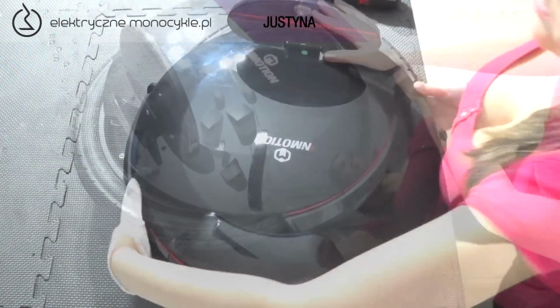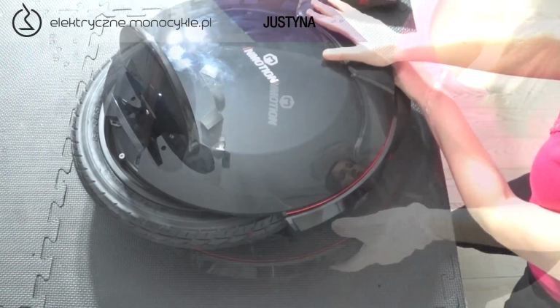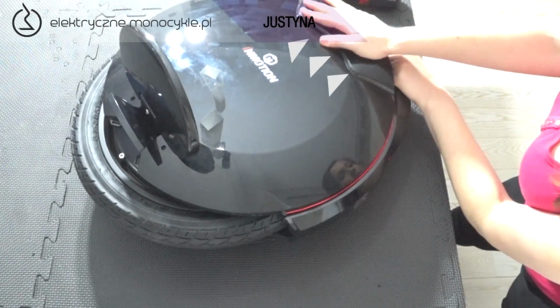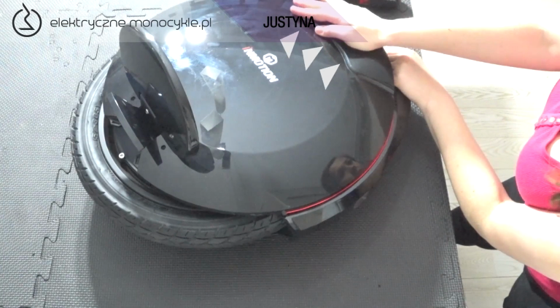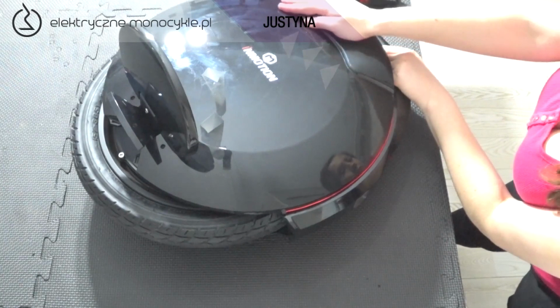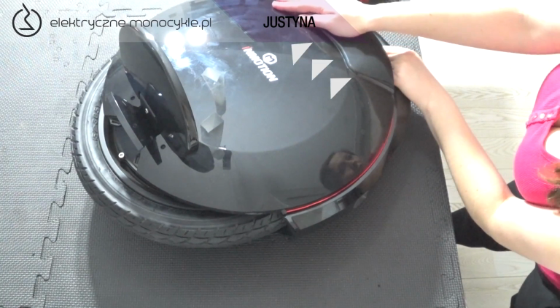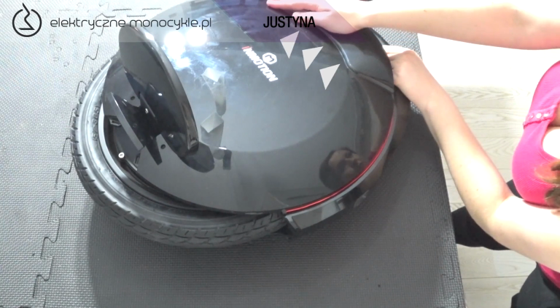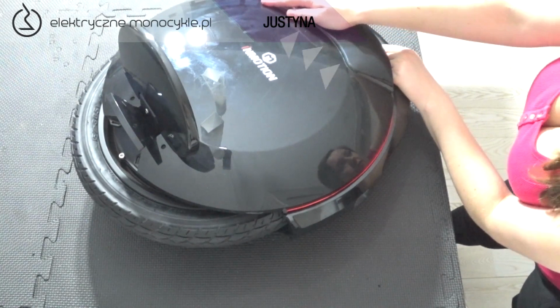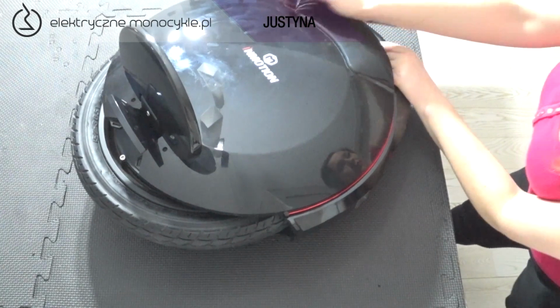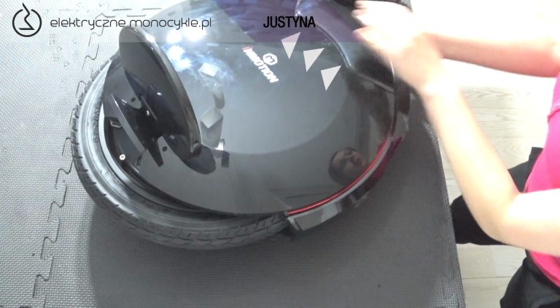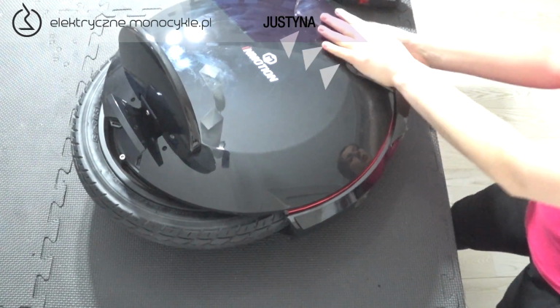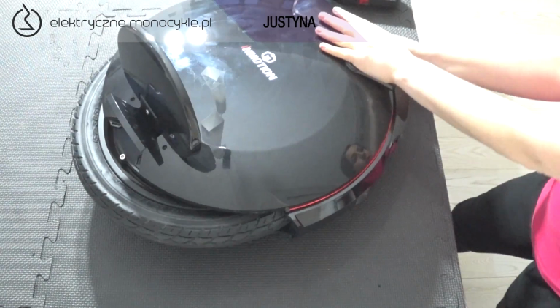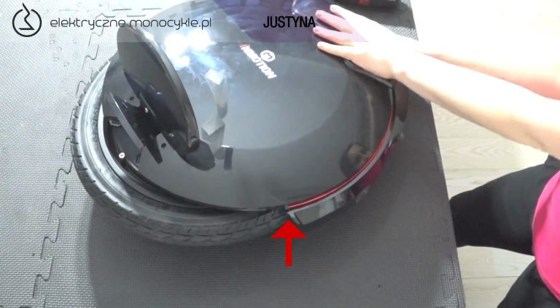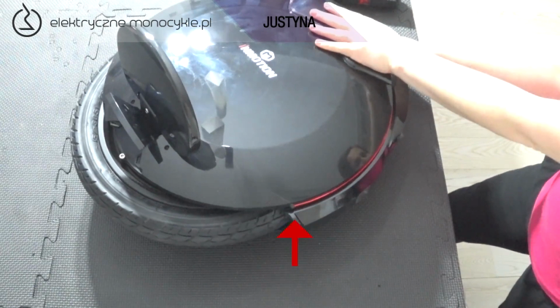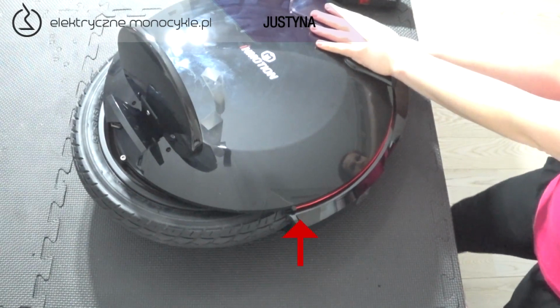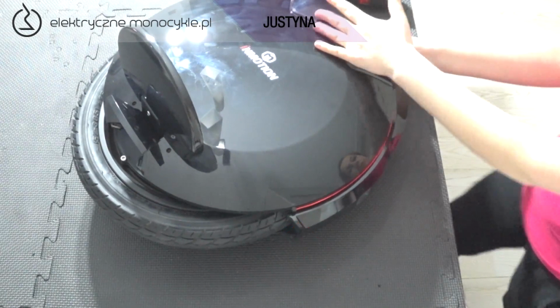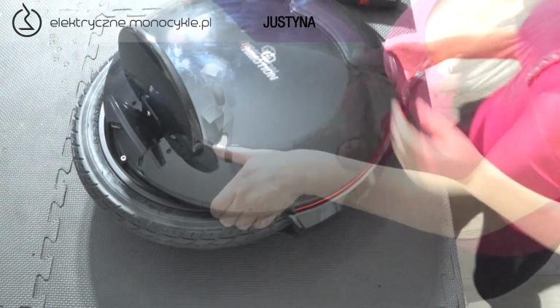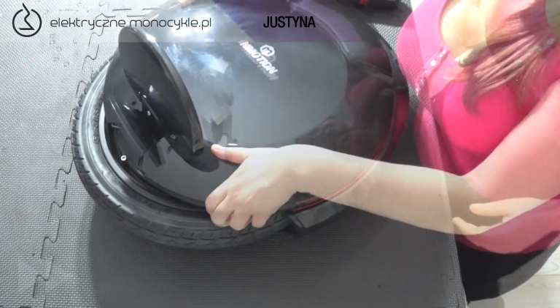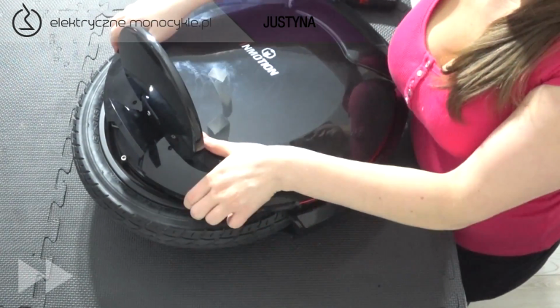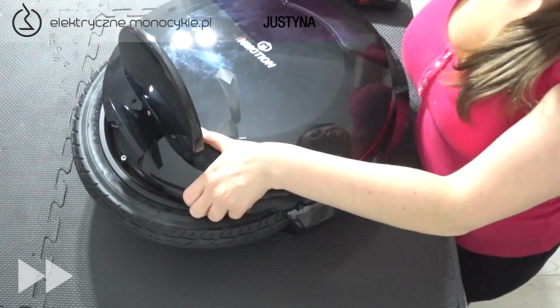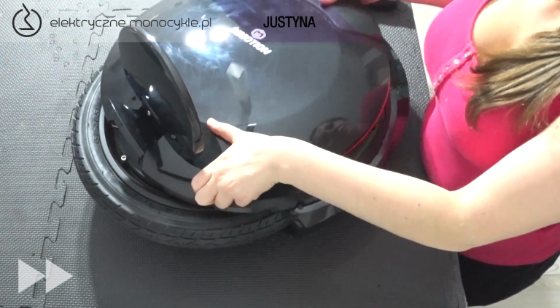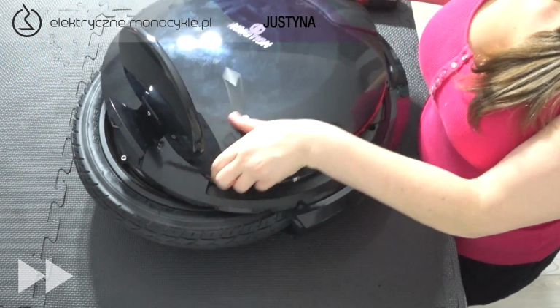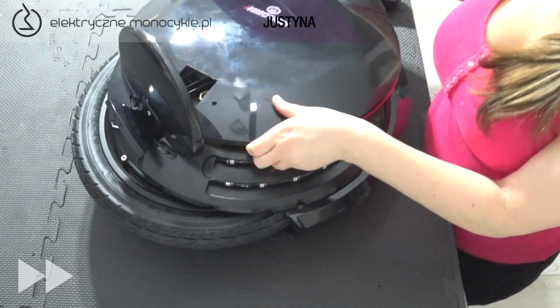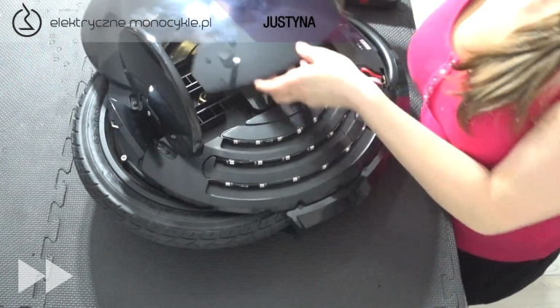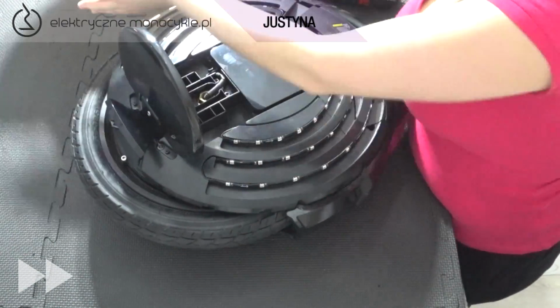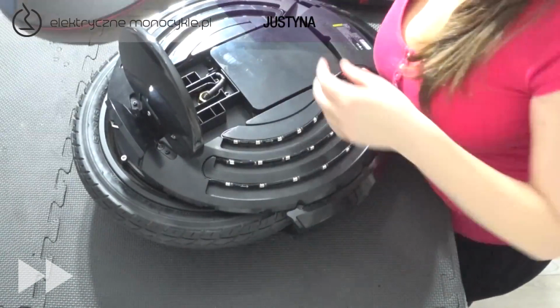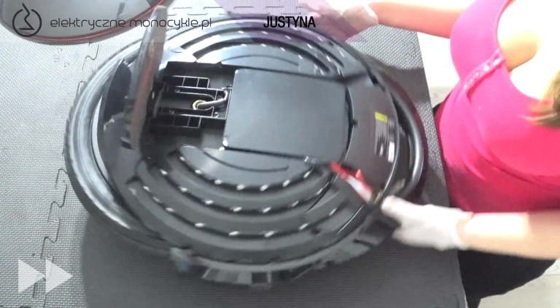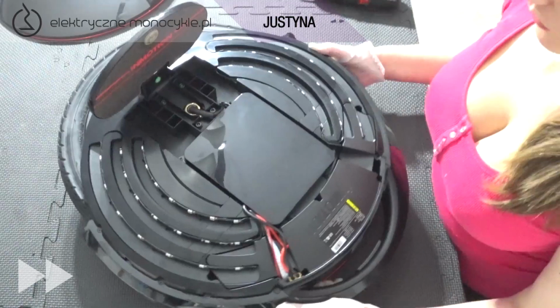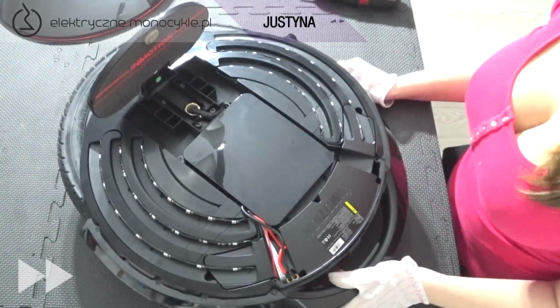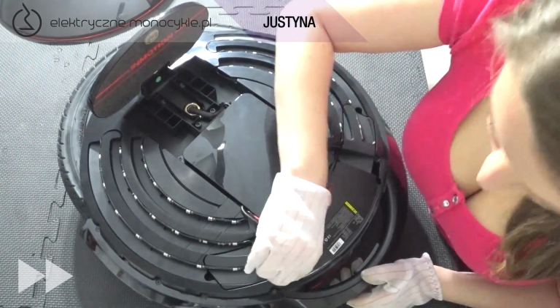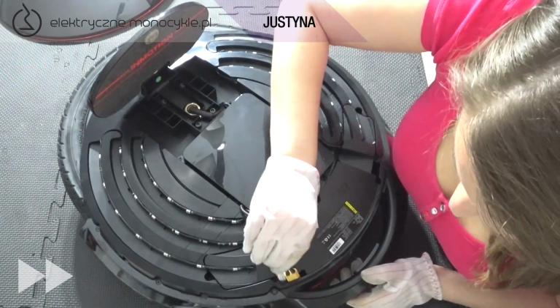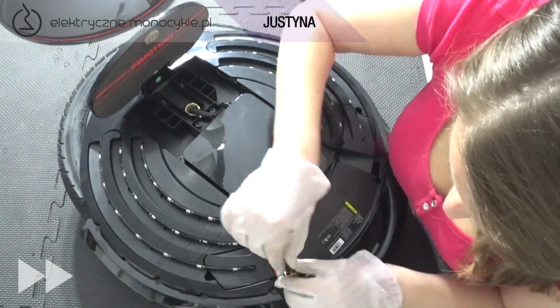Jedną ręką trzymamy silnie za rączkę, a drugą przekręcamy pokrywę w kierunku odwrotnym do wskazówek zegara. Wysuwamy pokrywę, dociskając ją nieco przy pedale, aby jej nie zarysować.